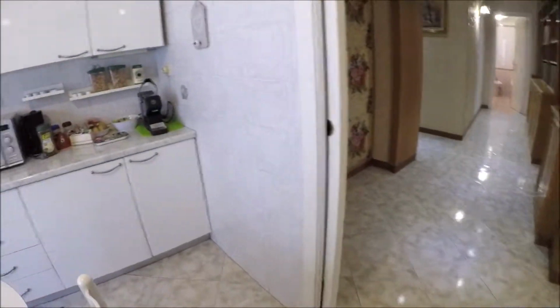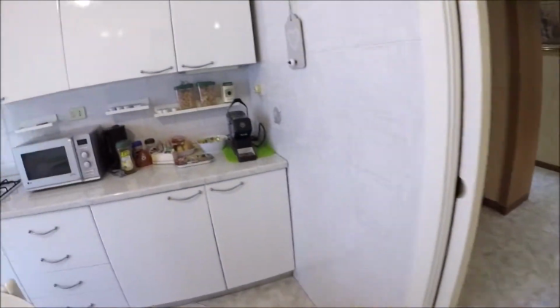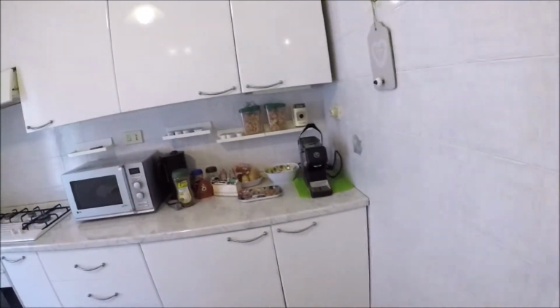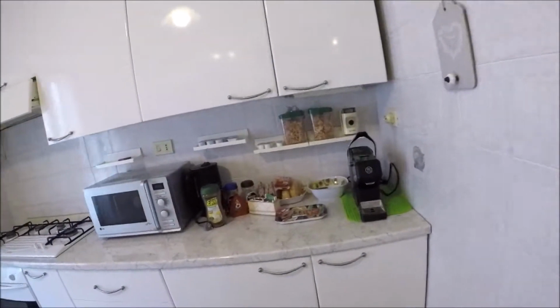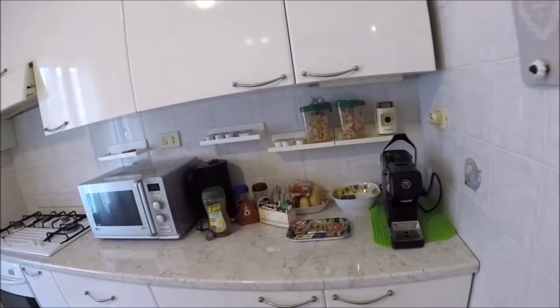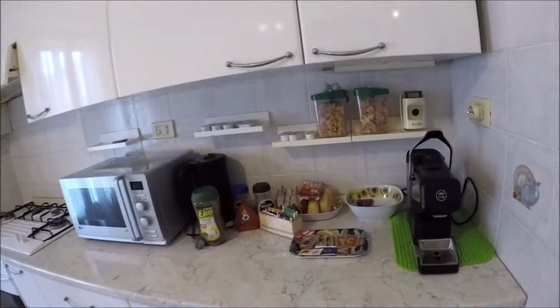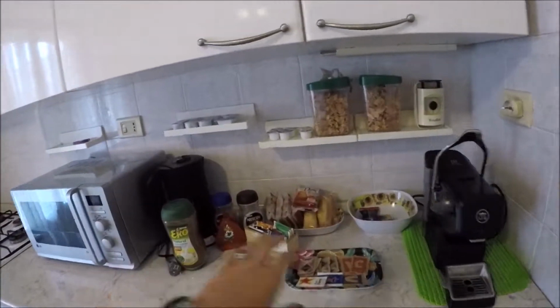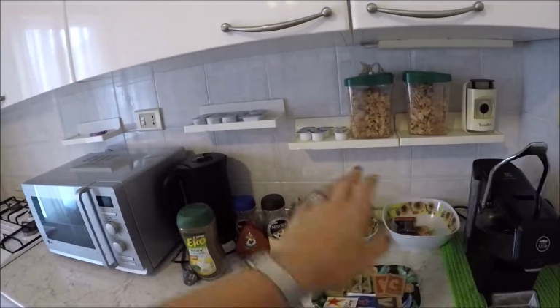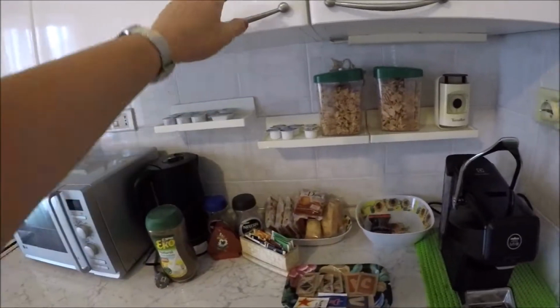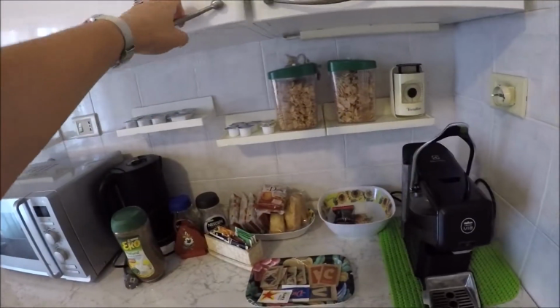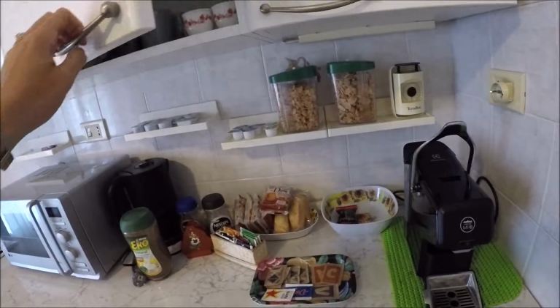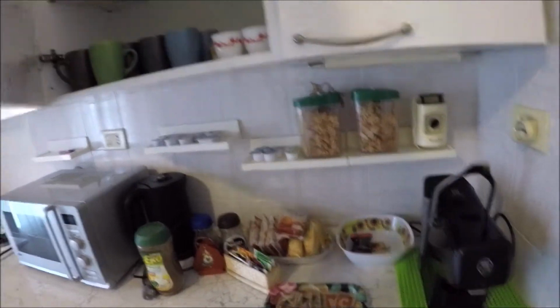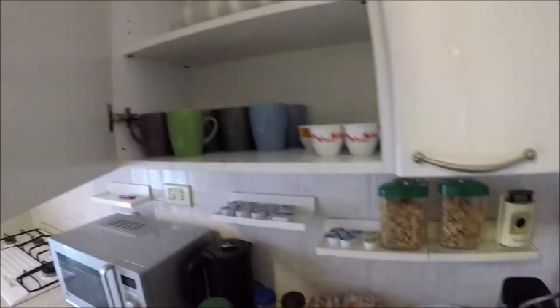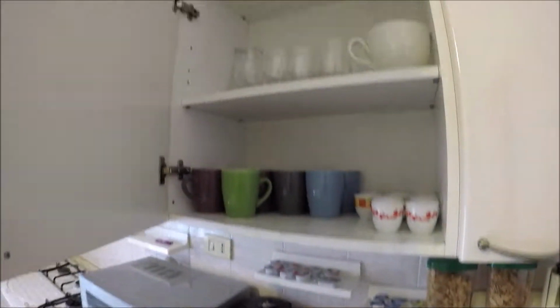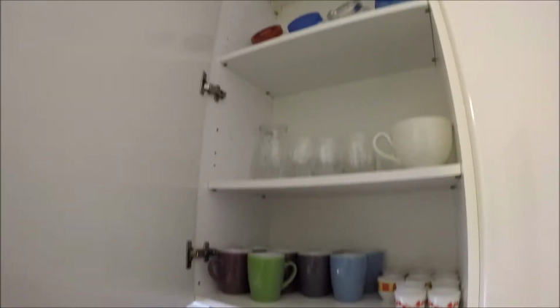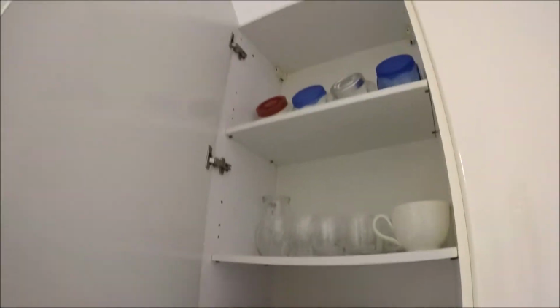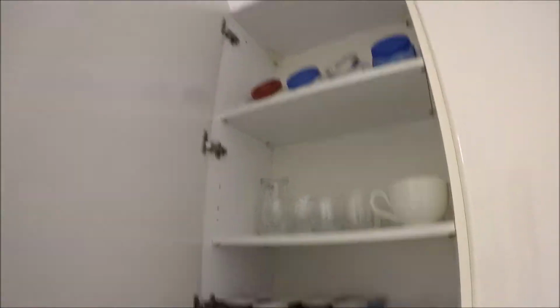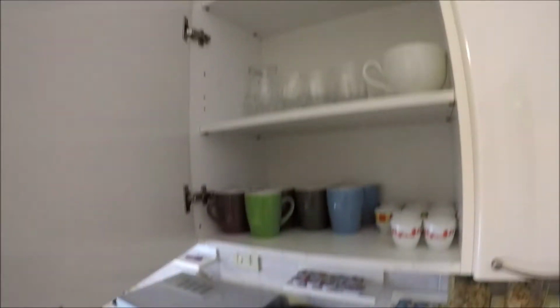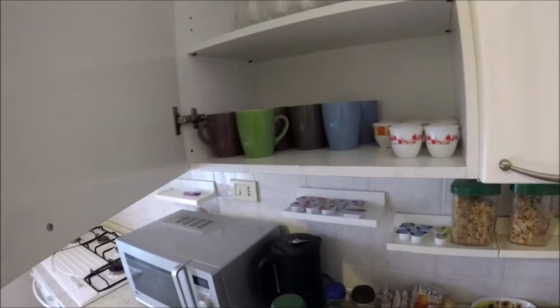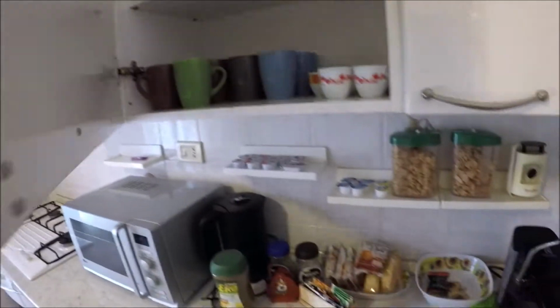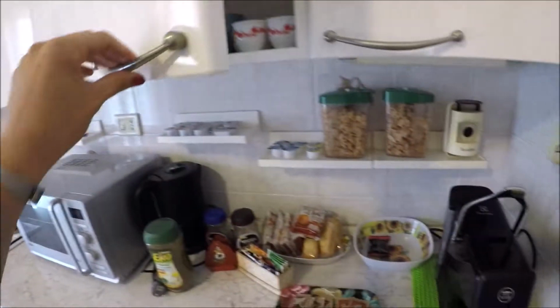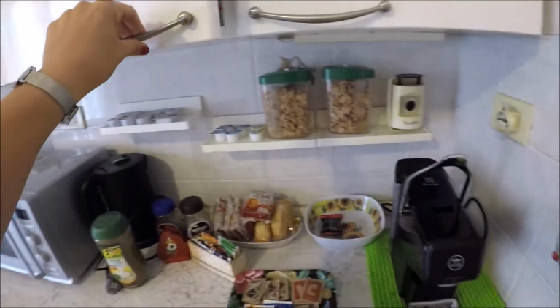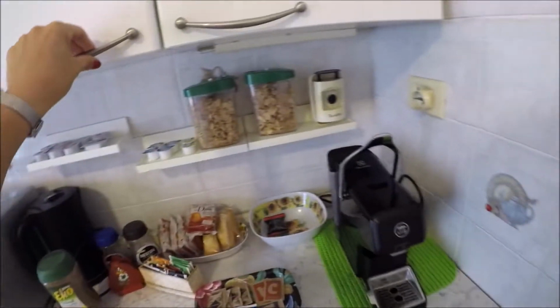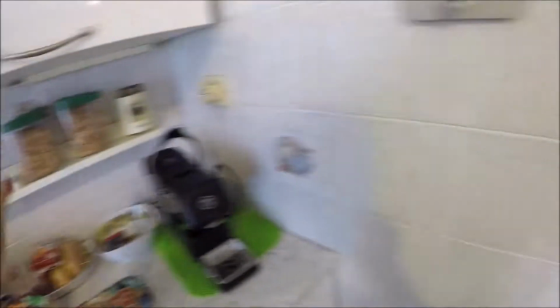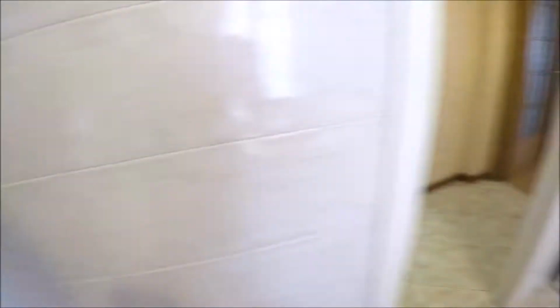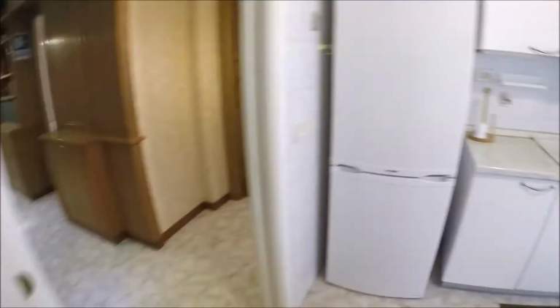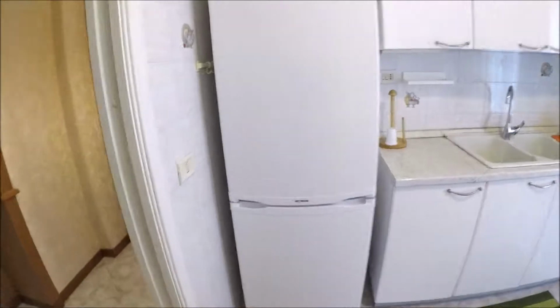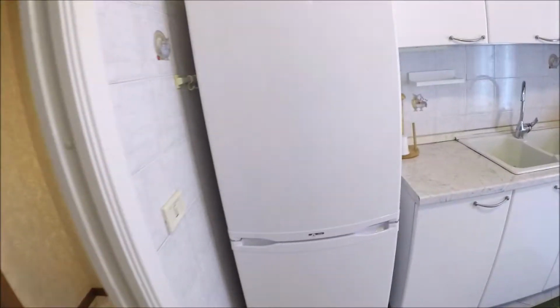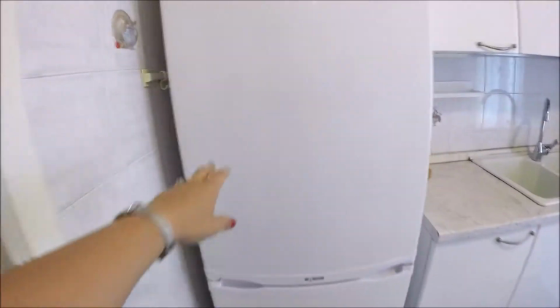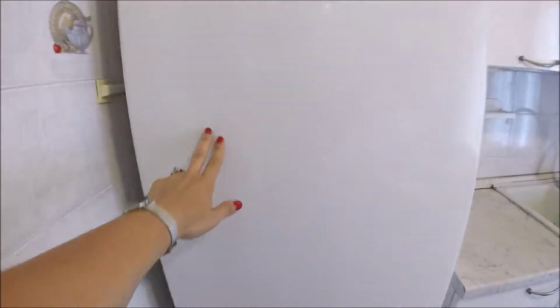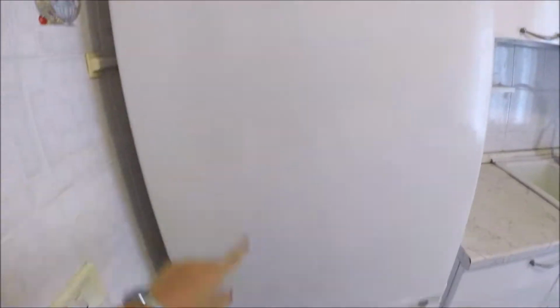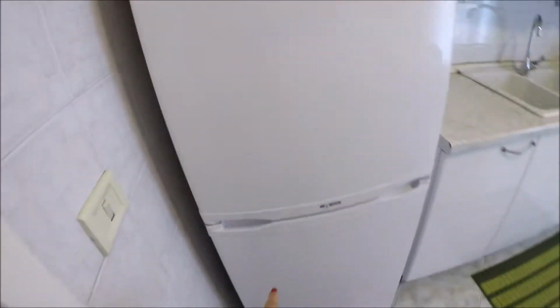There you have some stuff for your breakfast. You can see it. The fridge is here, very big with the freezer.